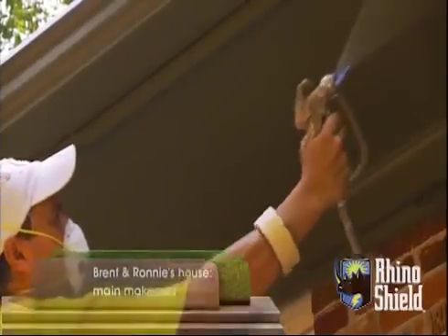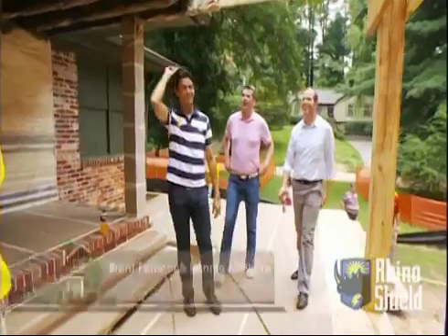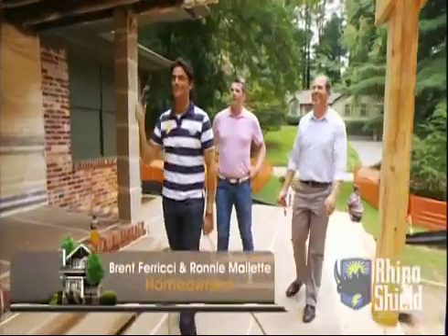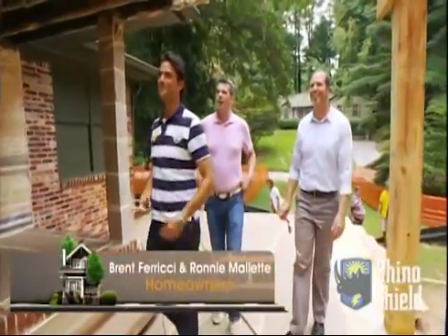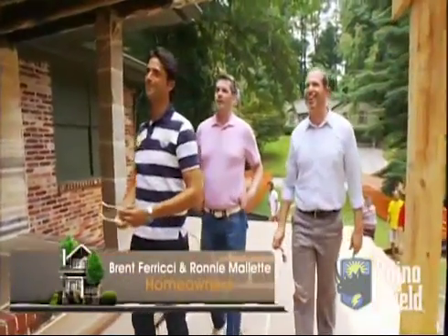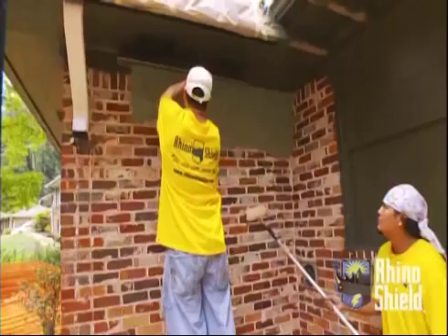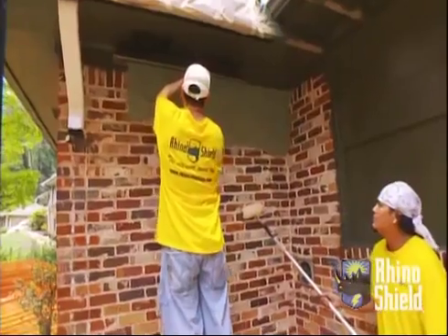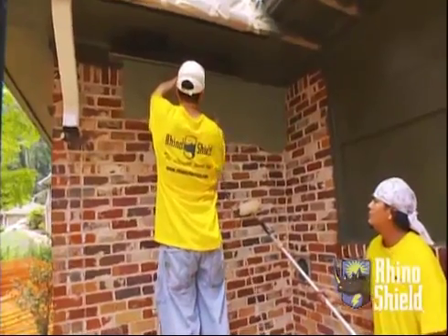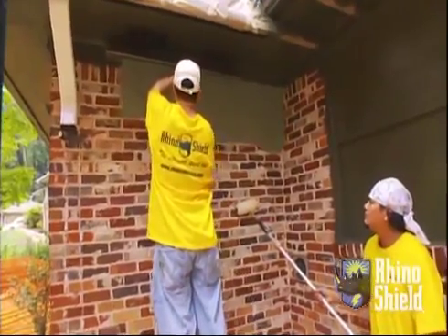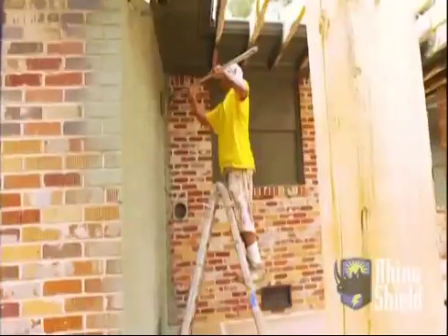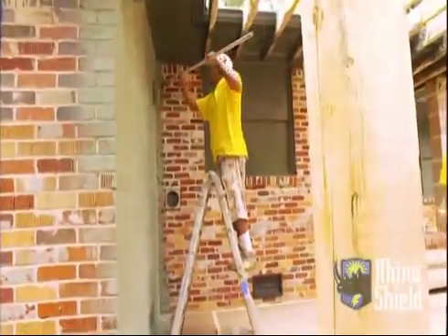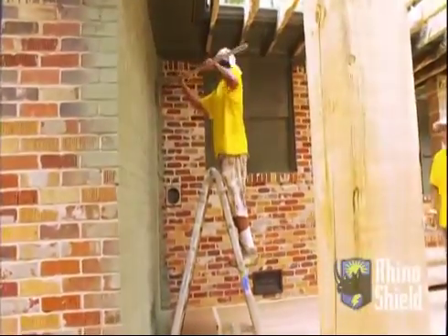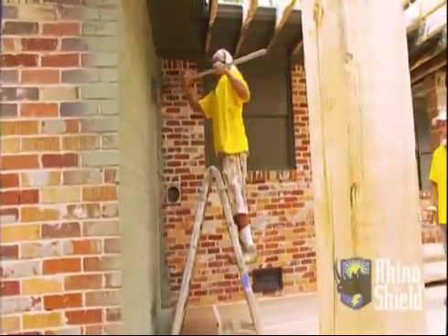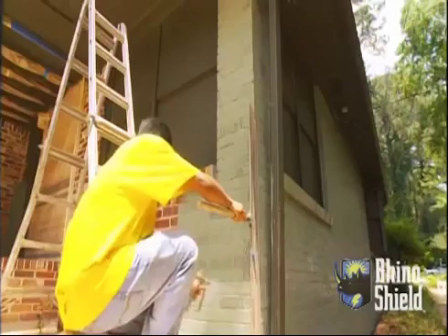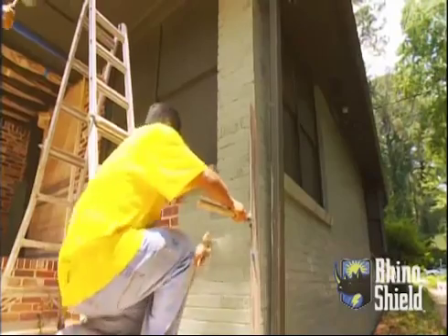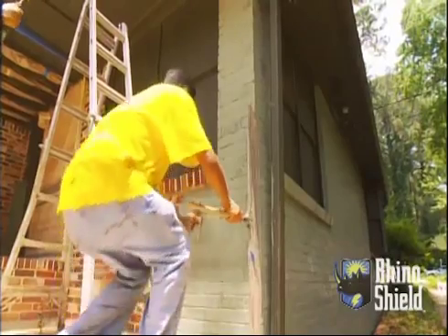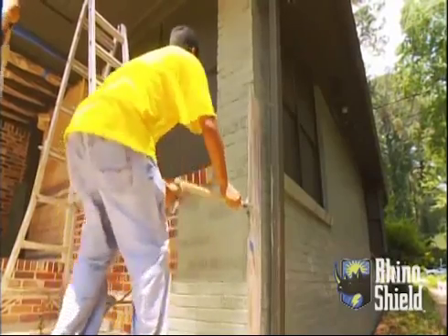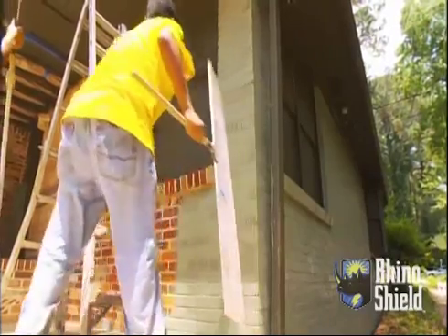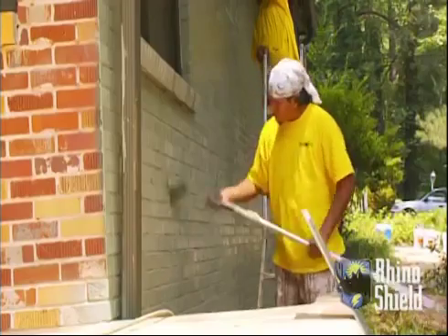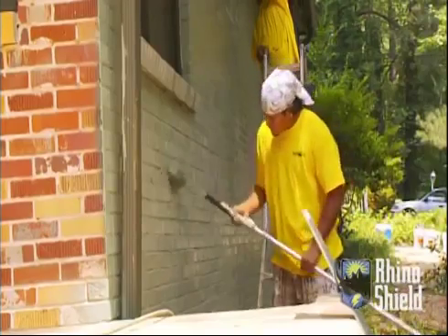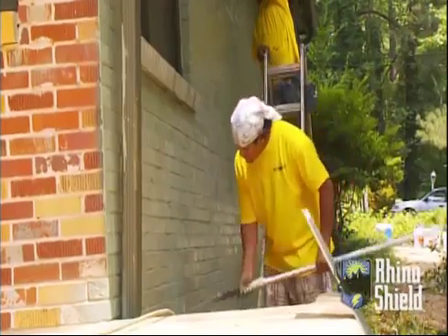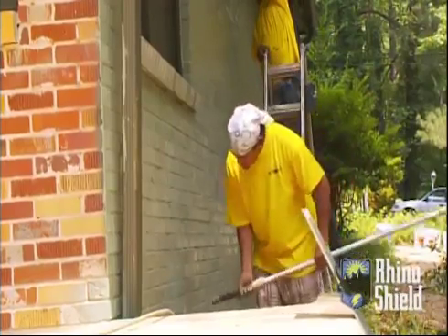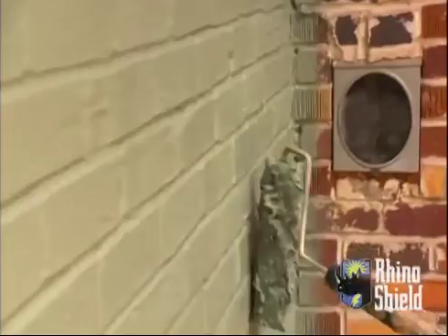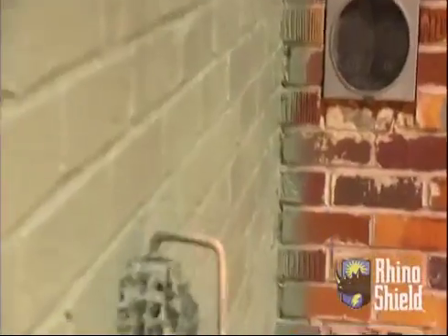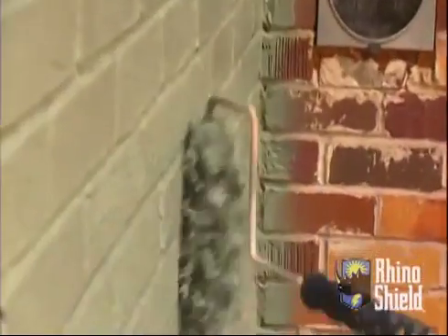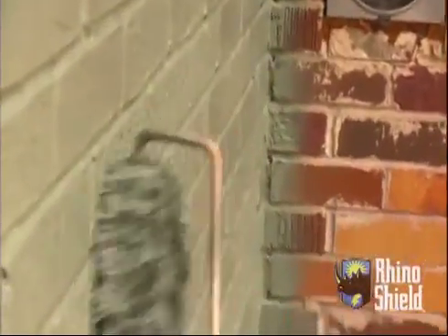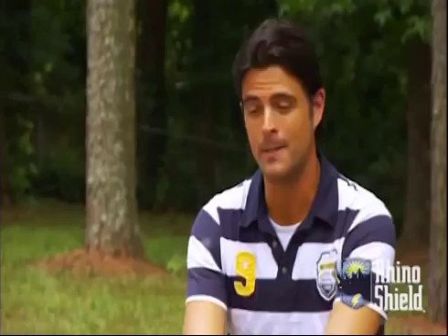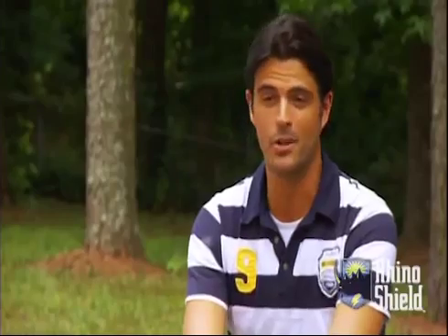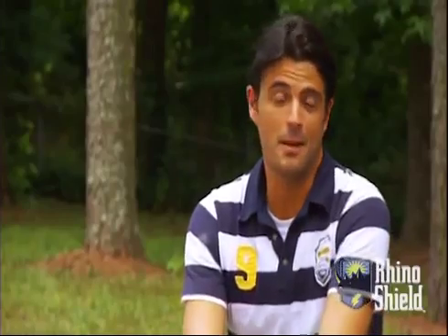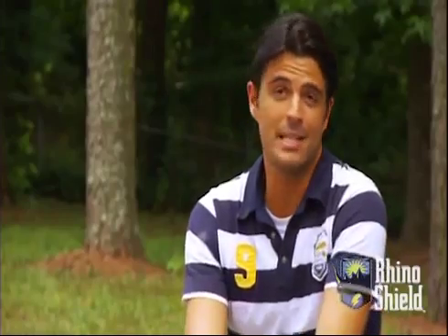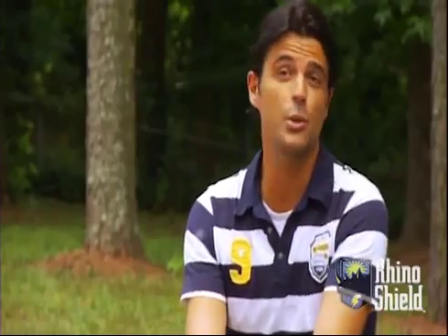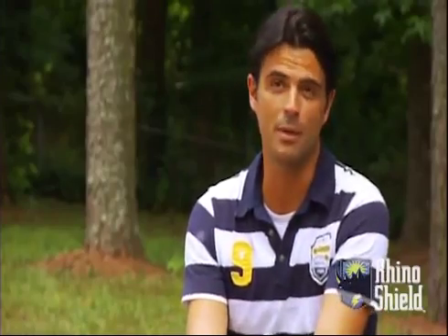I like it. The contrast is great. The reason I picked greens for this house is because Ronnie and Brent had mentioned that color family is something that they like and that they would consider painting their house. So it was an easy choice for me.